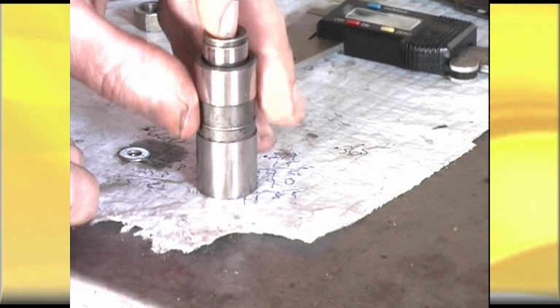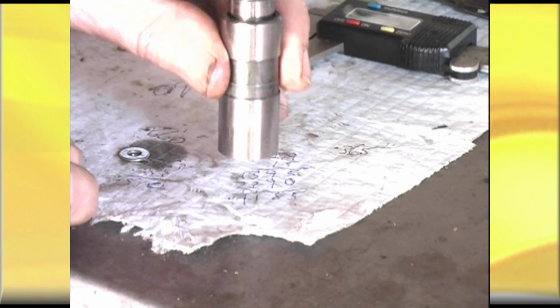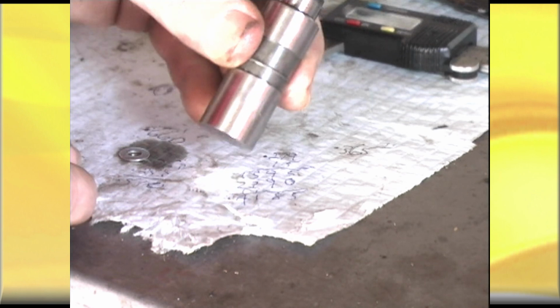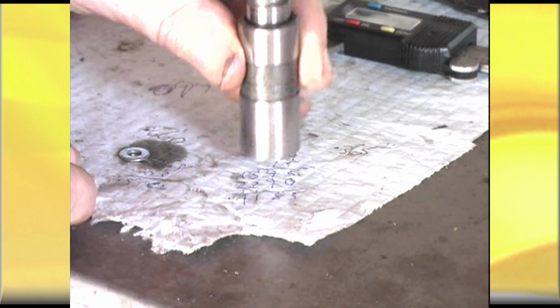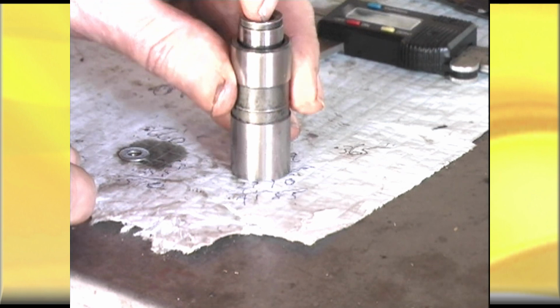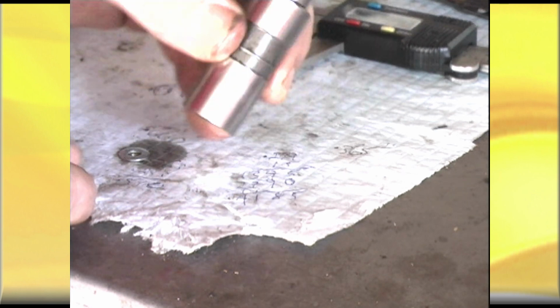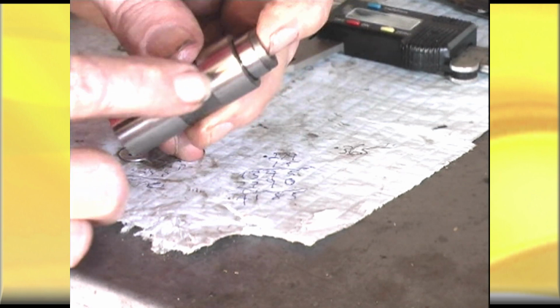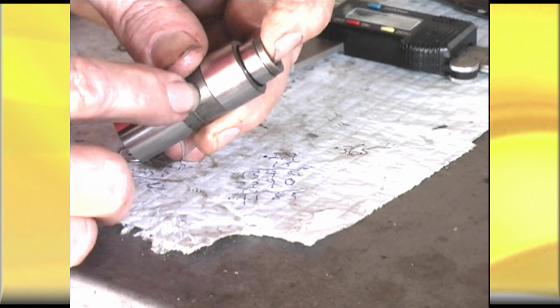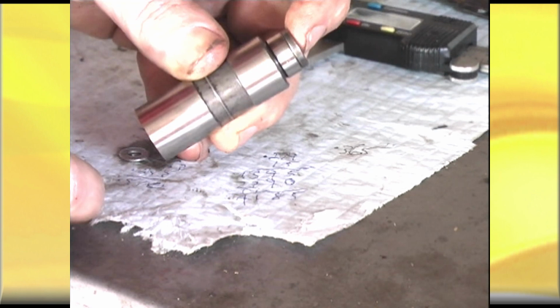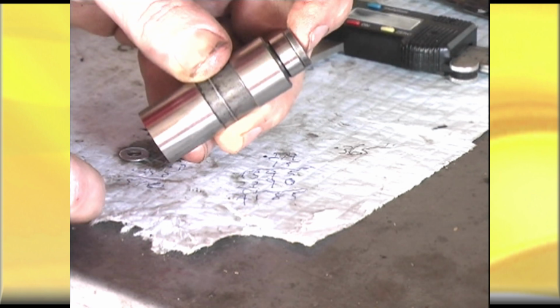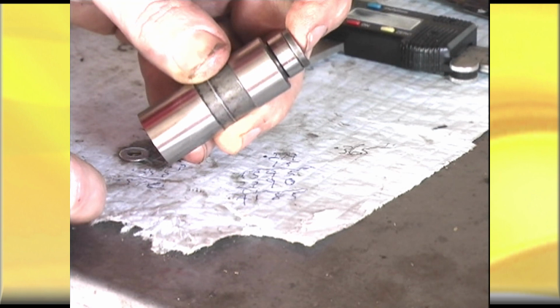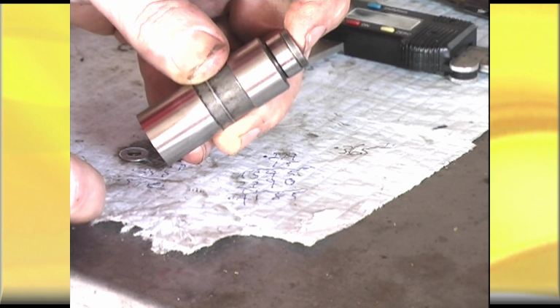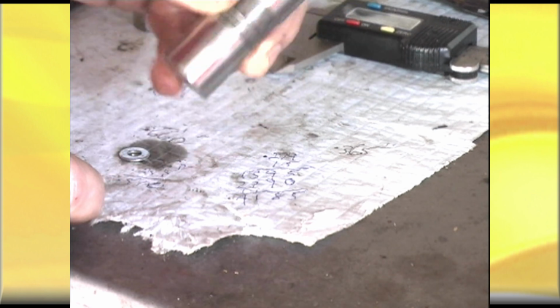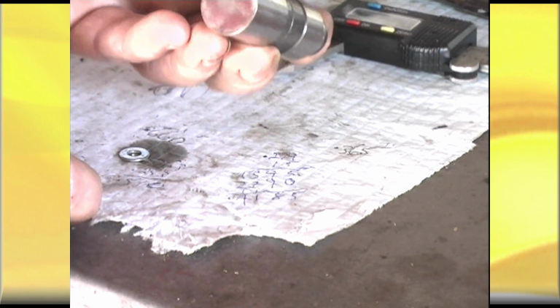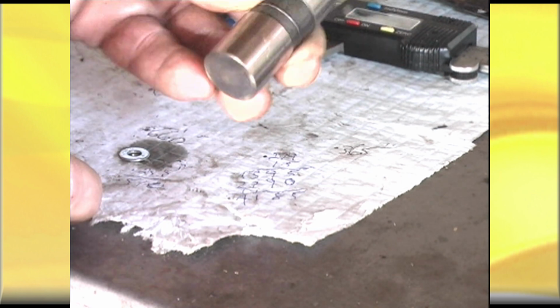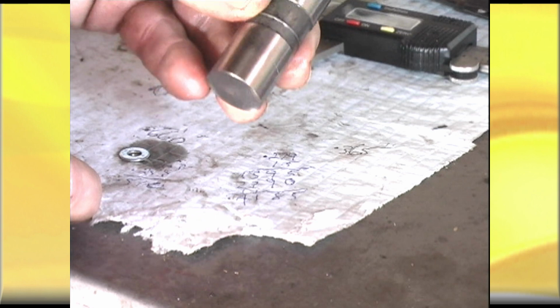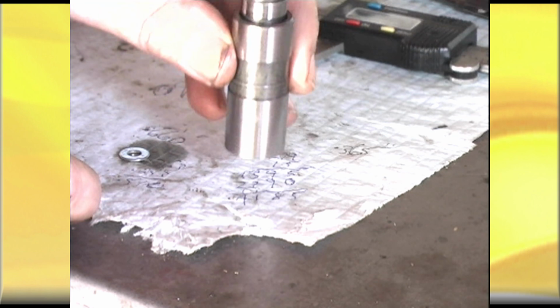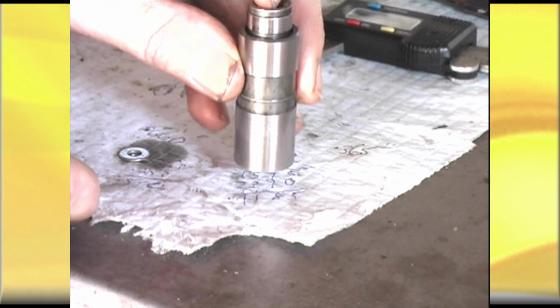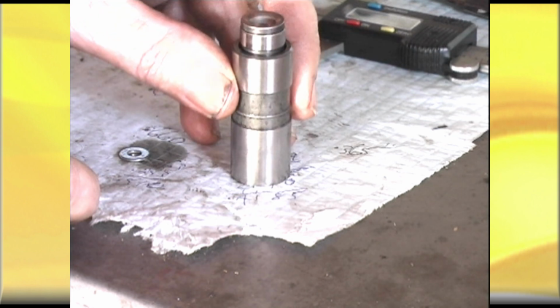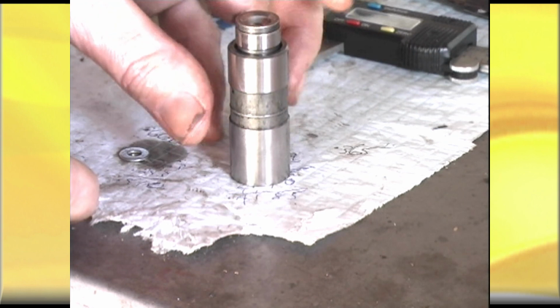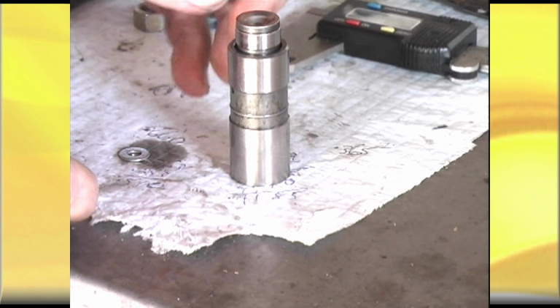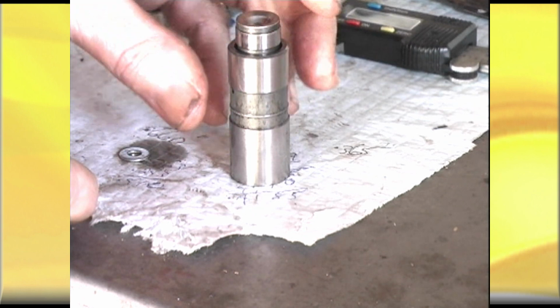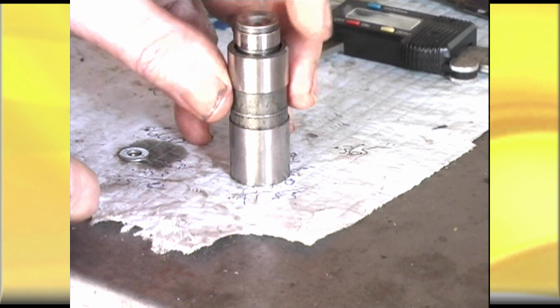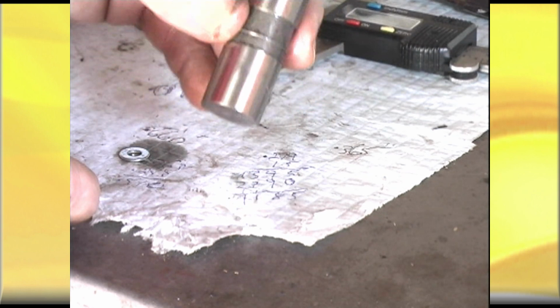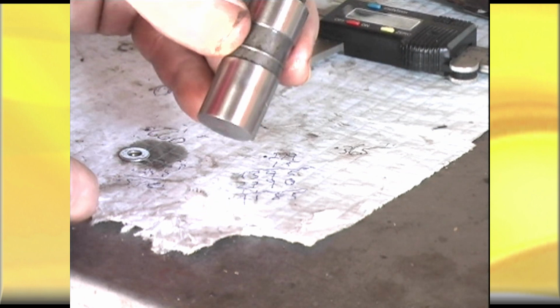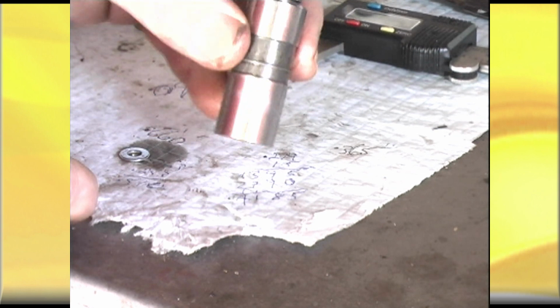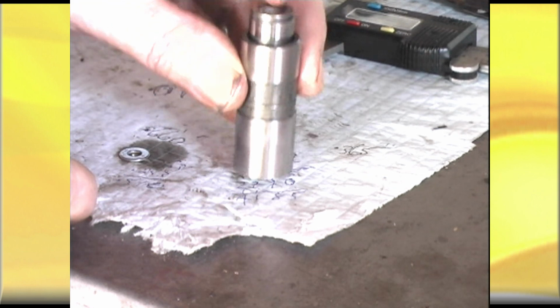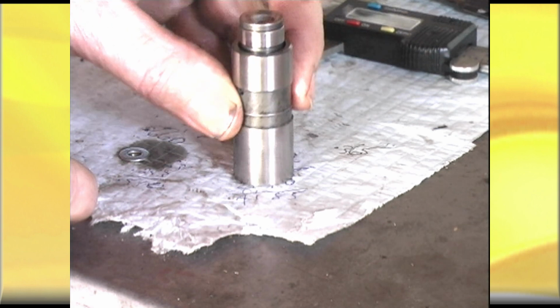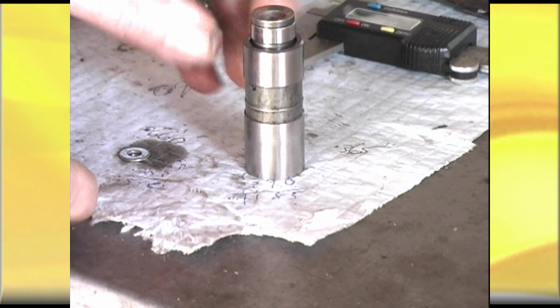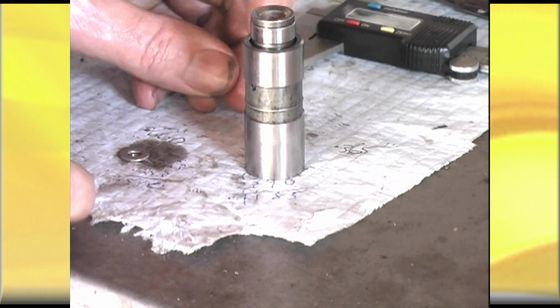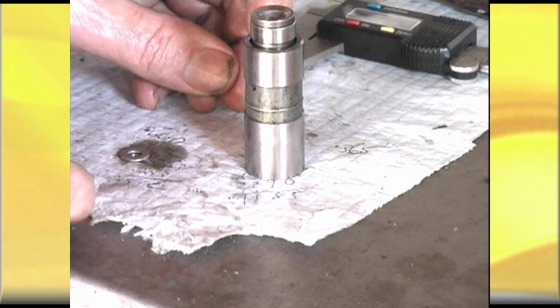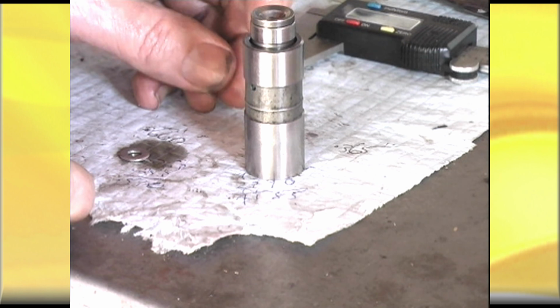Once you've got that set up and it's 50 thou going into the lifter, you've got that perfectly modified to simulate the adjustment, and then you can just drop it into your engine and use it to check your rocker geometry.